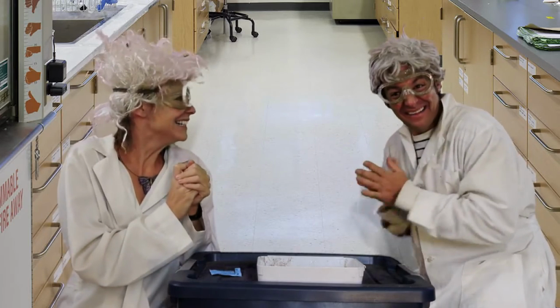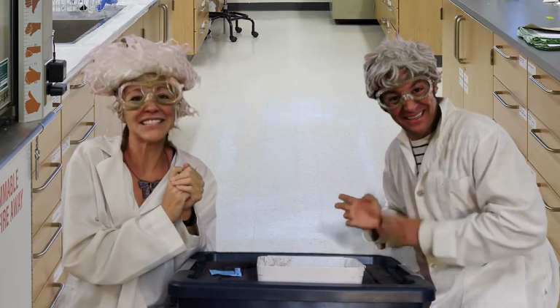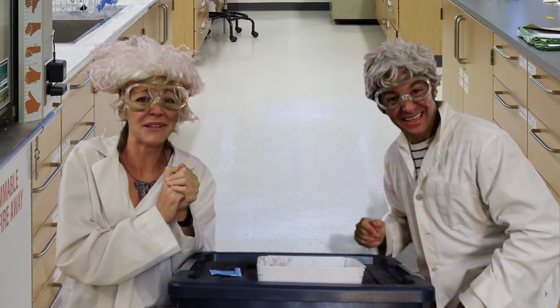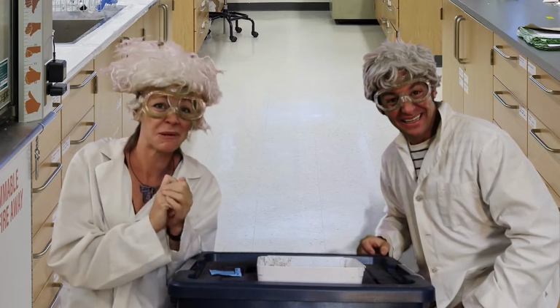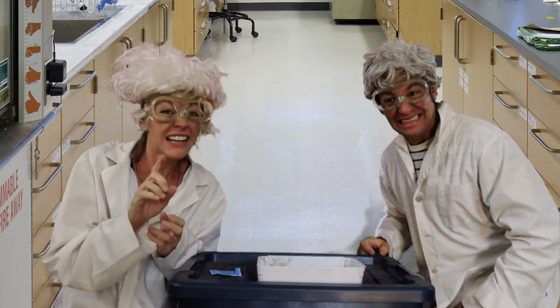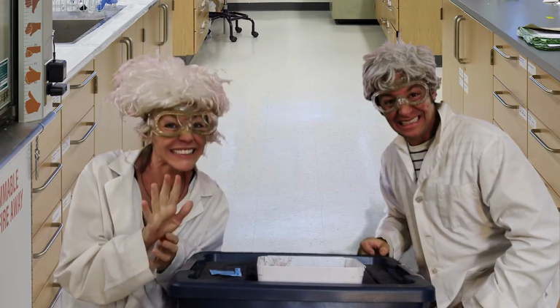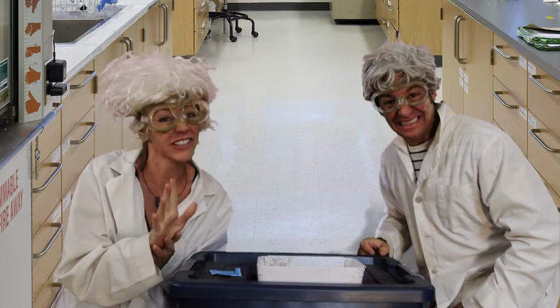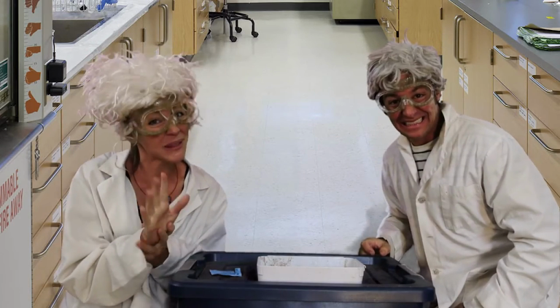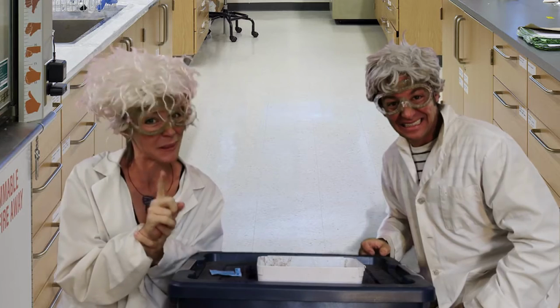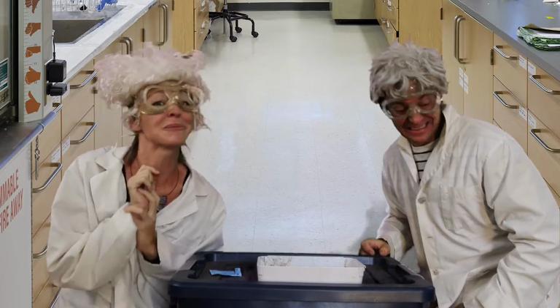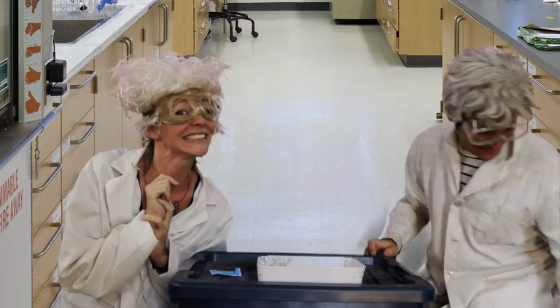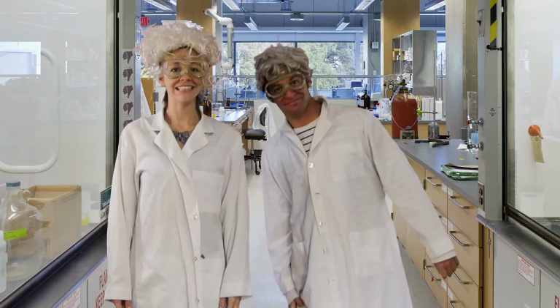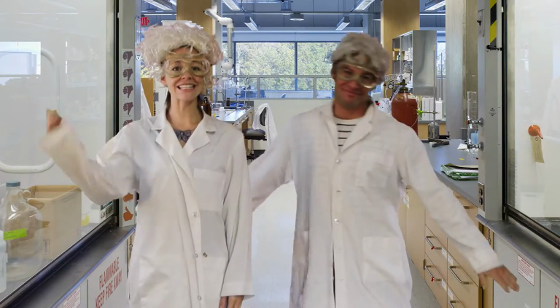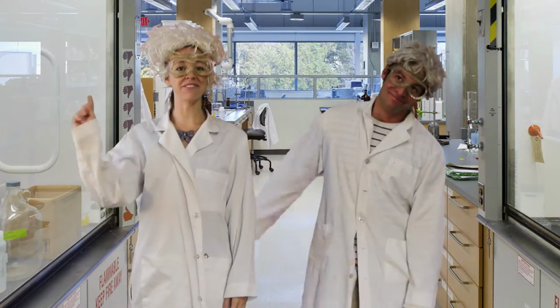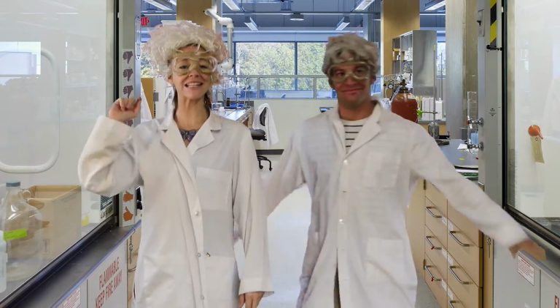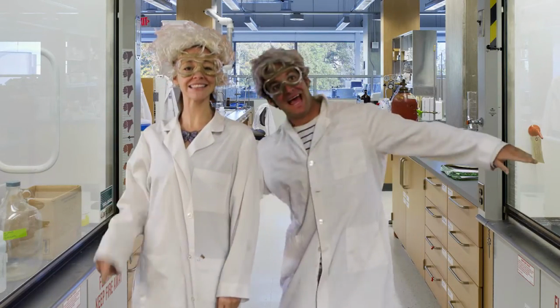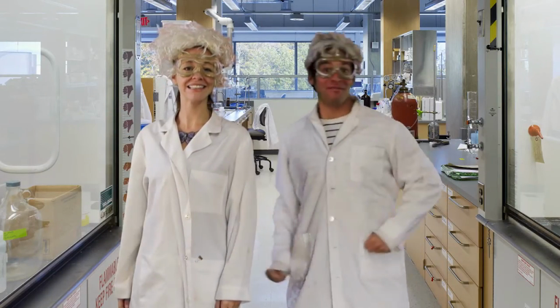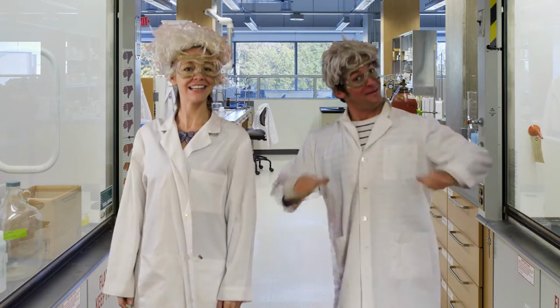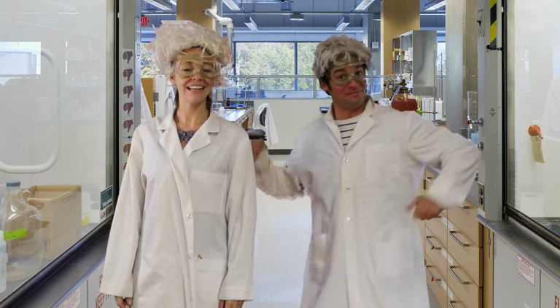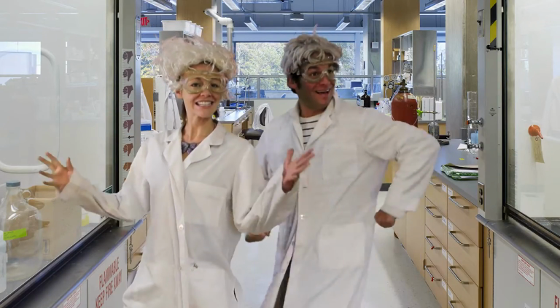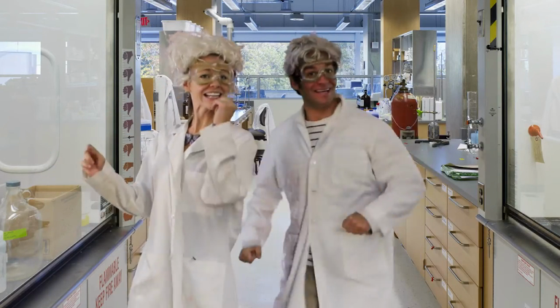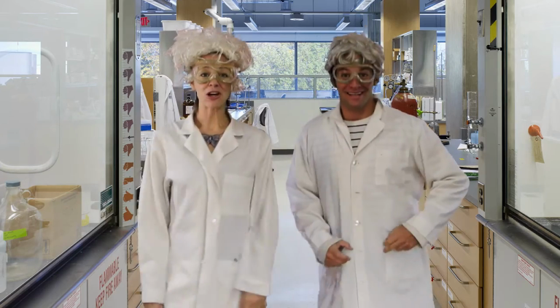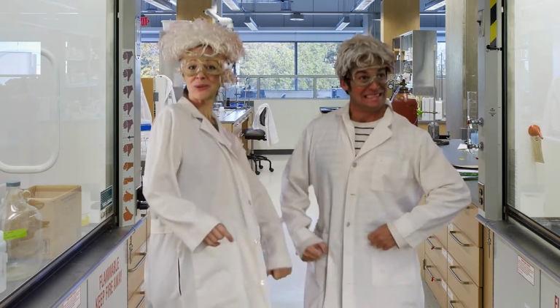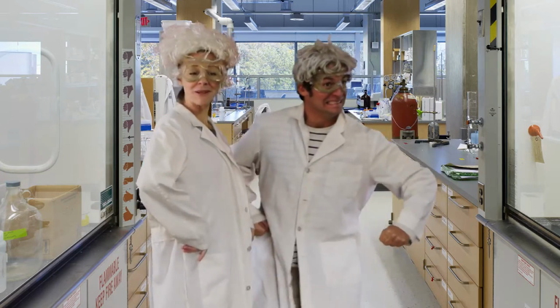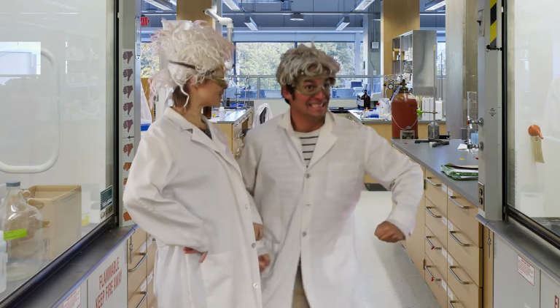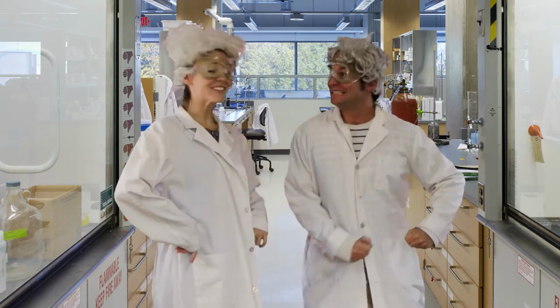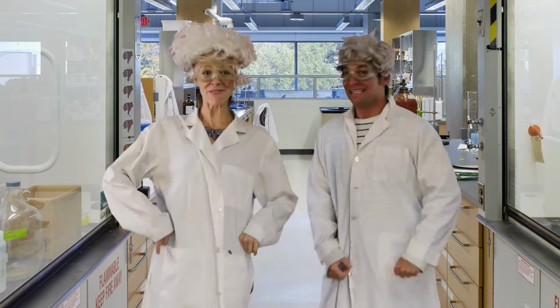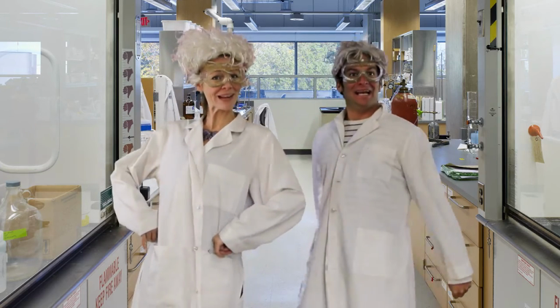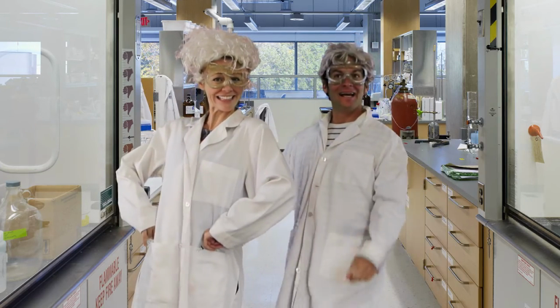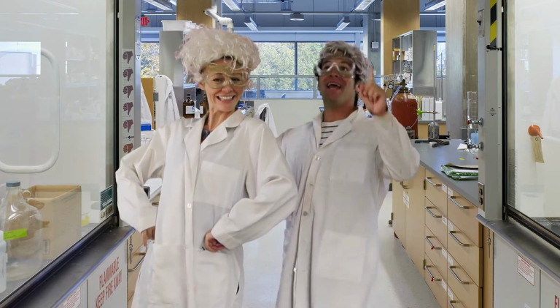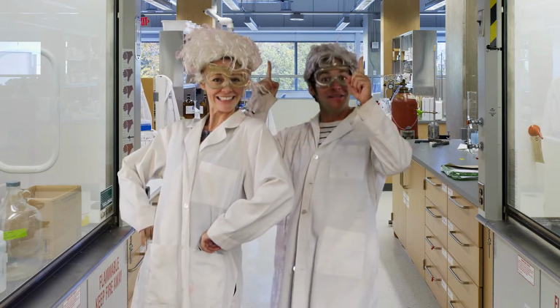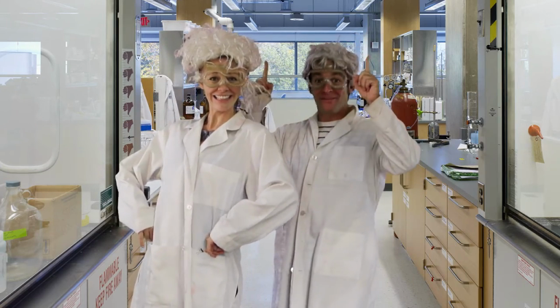It's a fabulous experiment. A little dangerous — only with a parent, please. This is Professor Bunsen. And Professor Erlenmeyer. Signing off. New Jeff and Paige videos every week — click up here to subscribe!